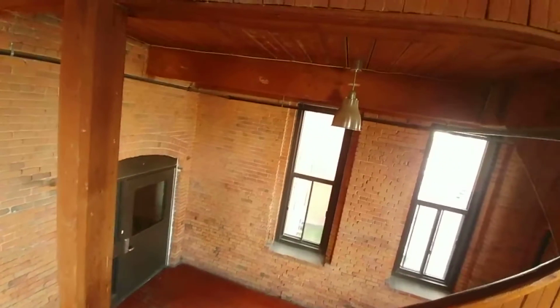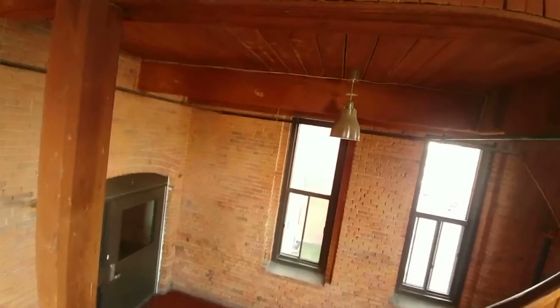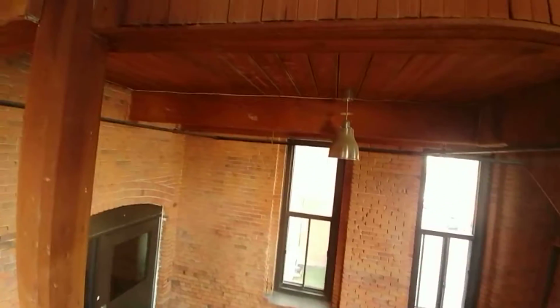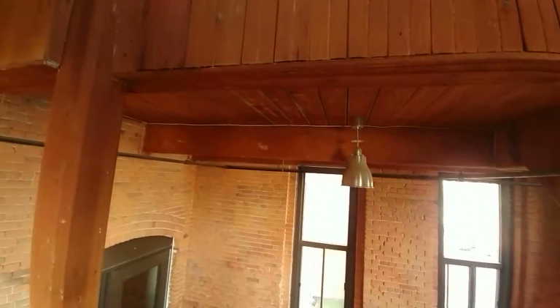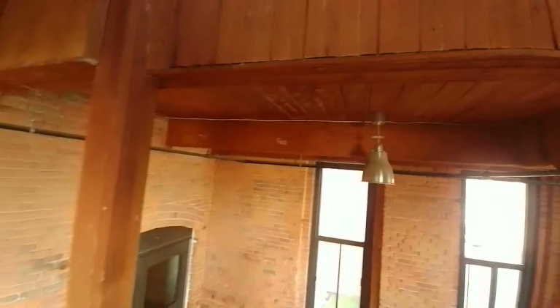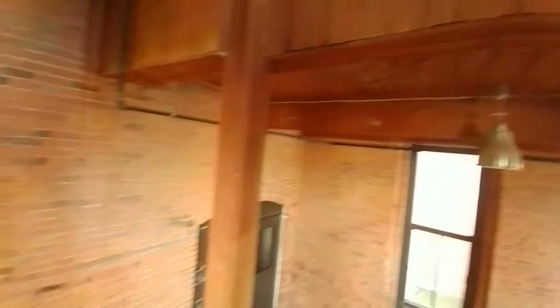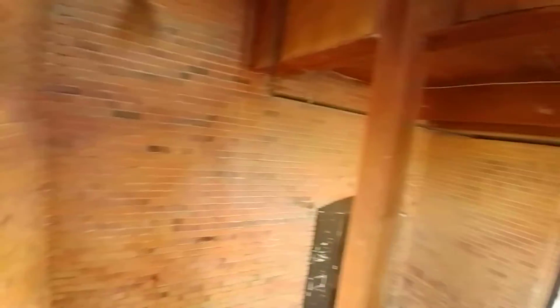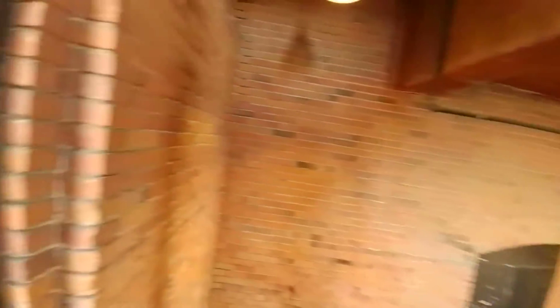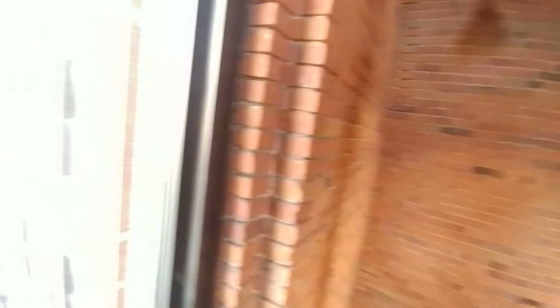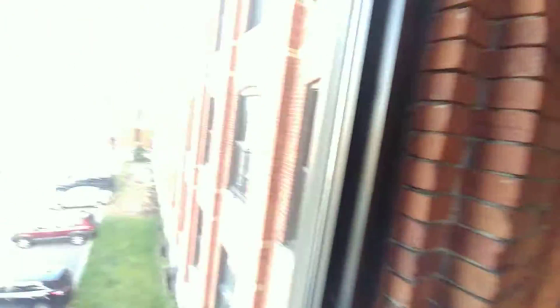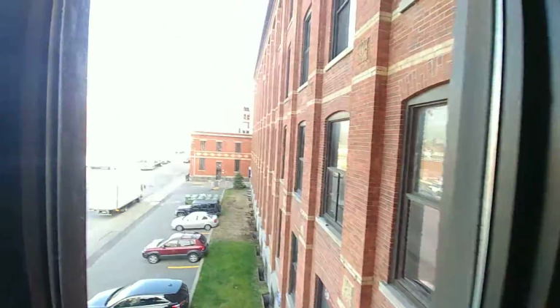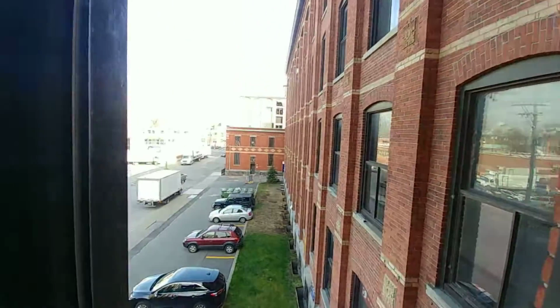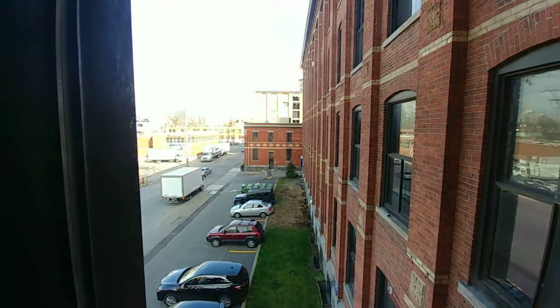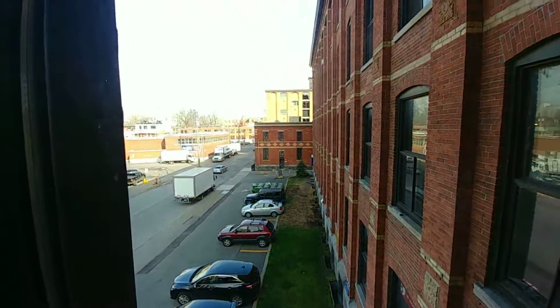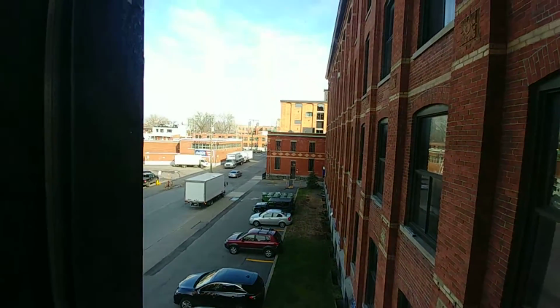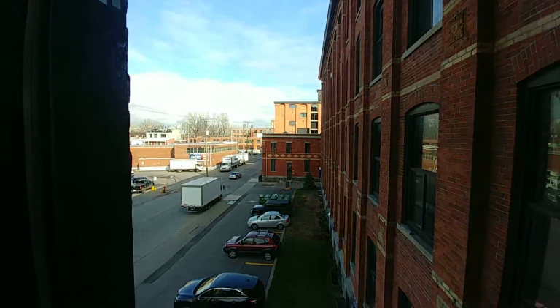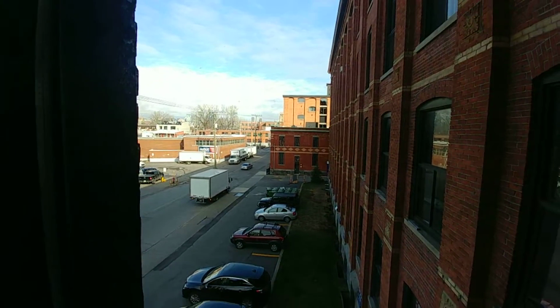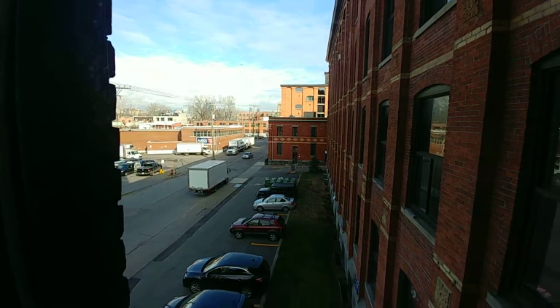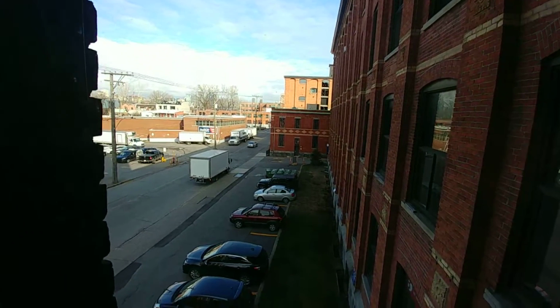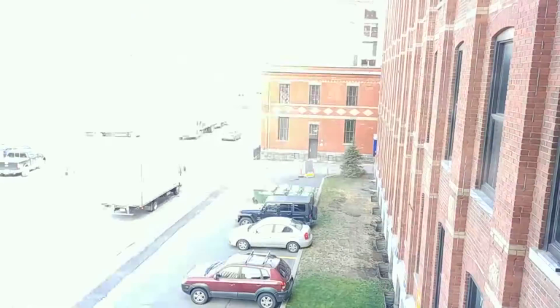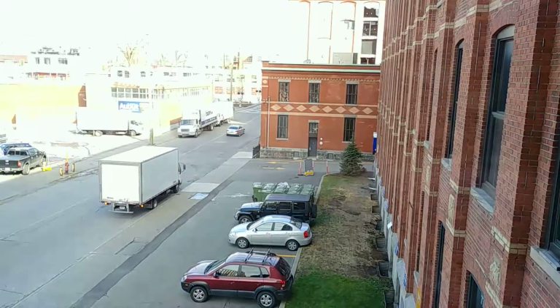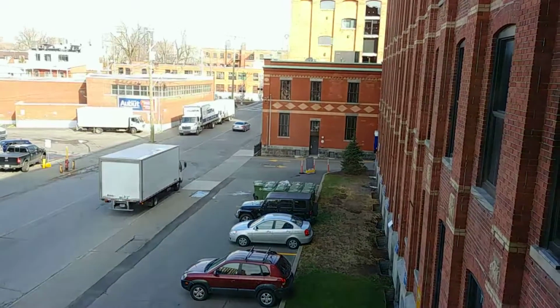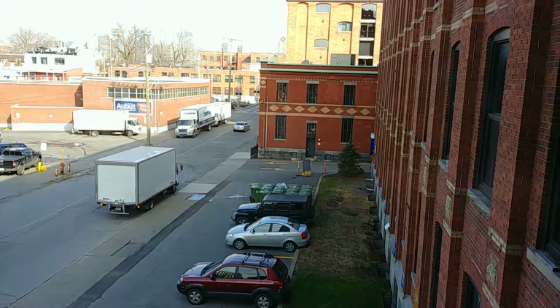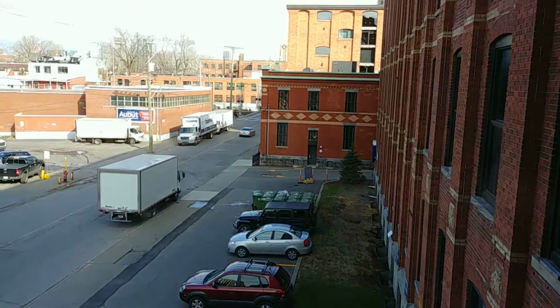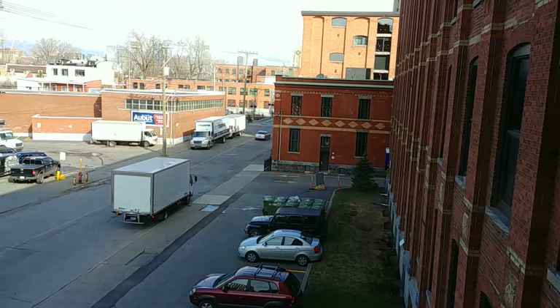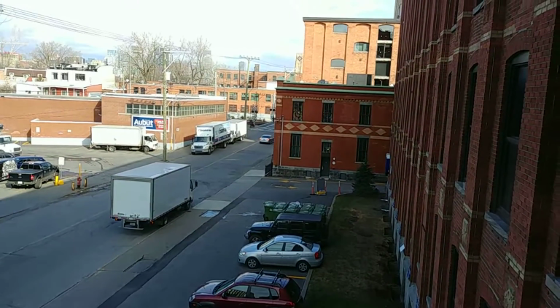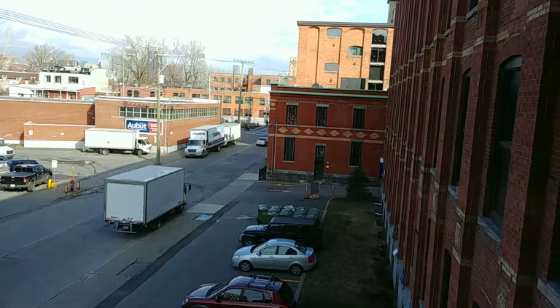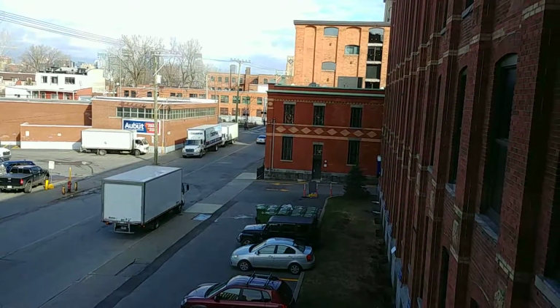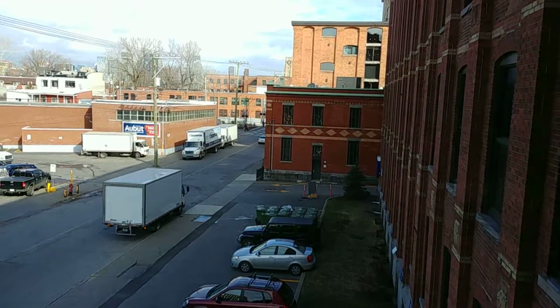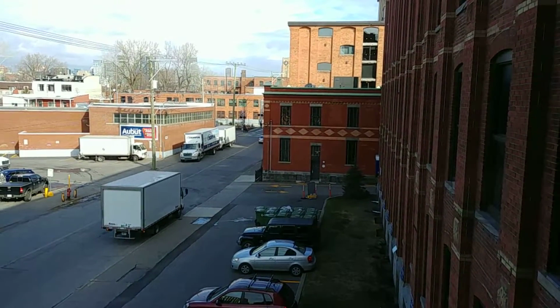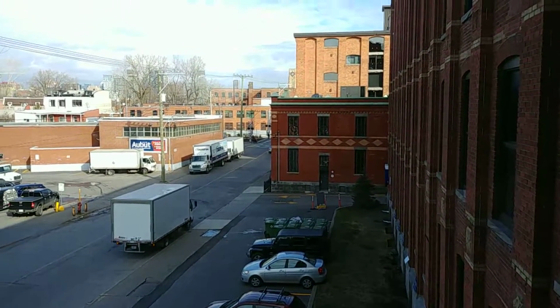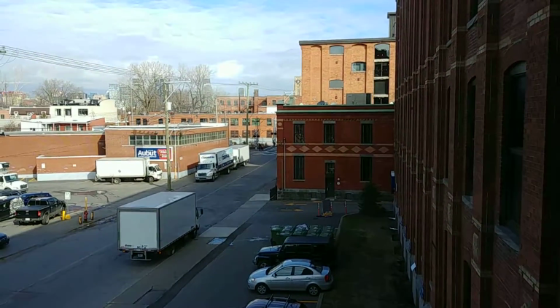Anyway, I'm gonna try to save some battery here. Hope you all enjoyed that little view. By the way, there are some train tracks down there — you can get some good train videos. Alright, see y'all soon.